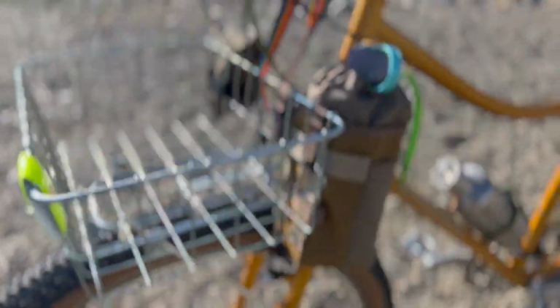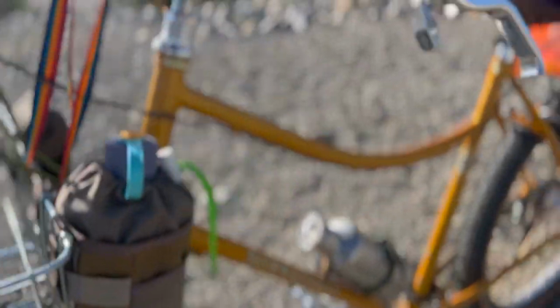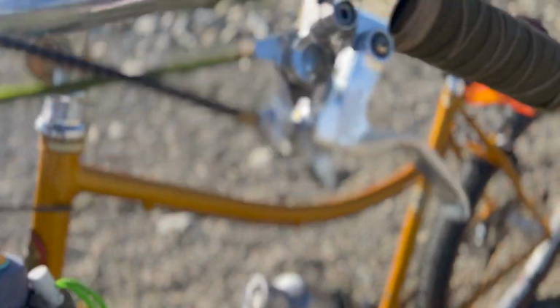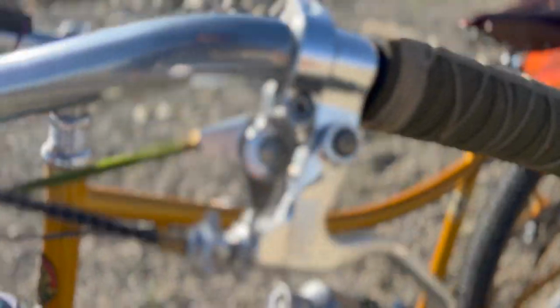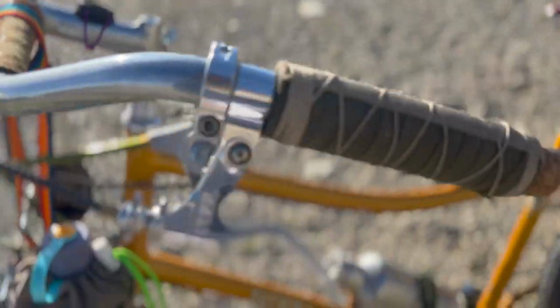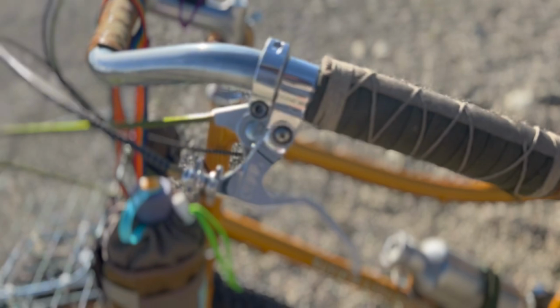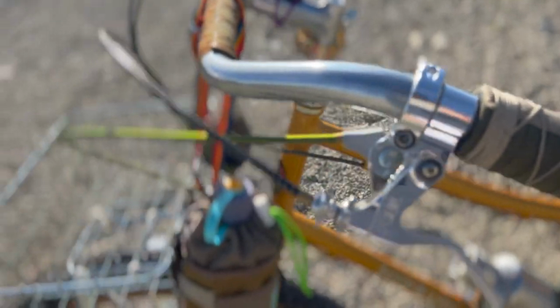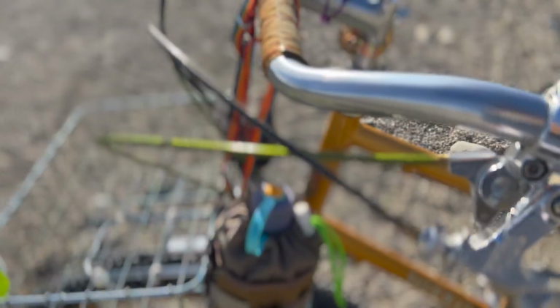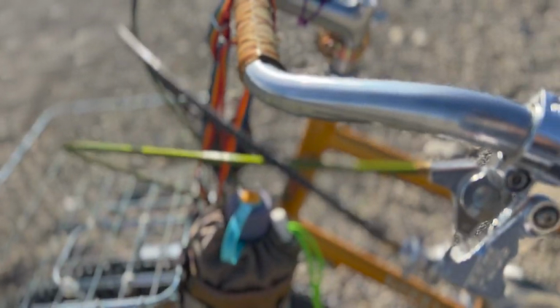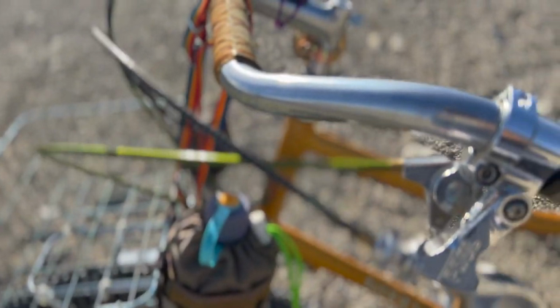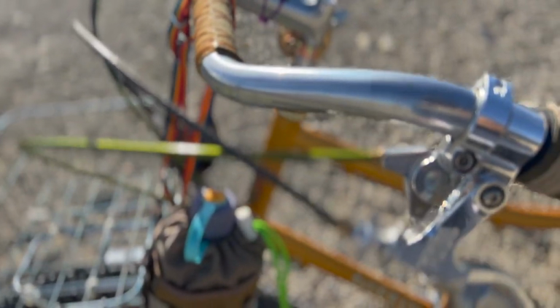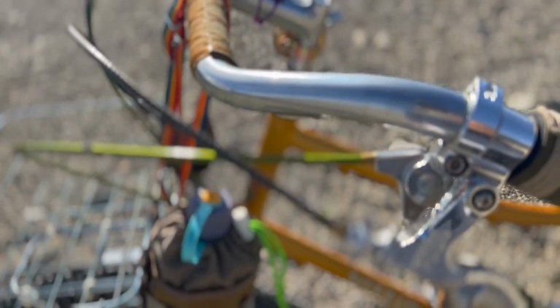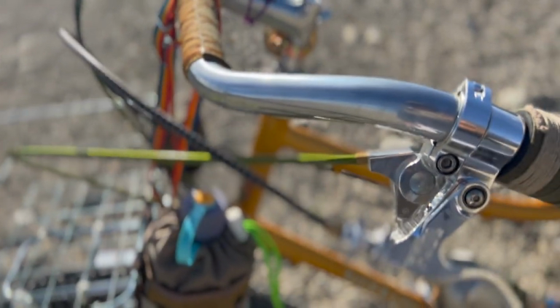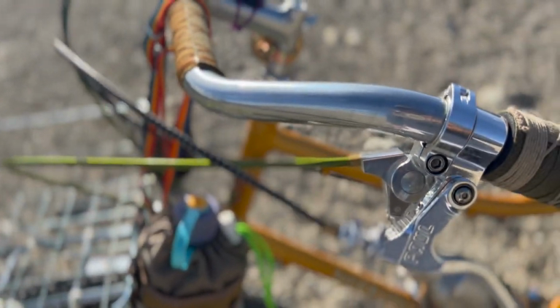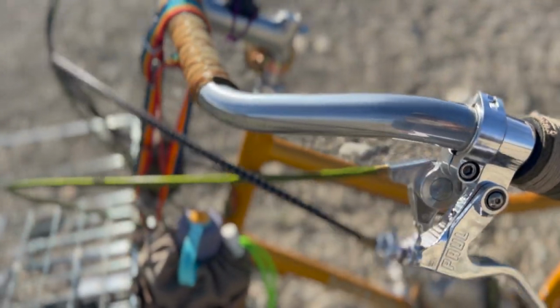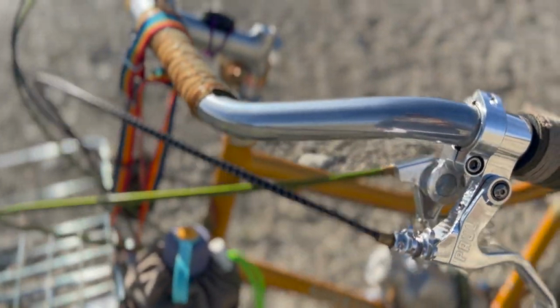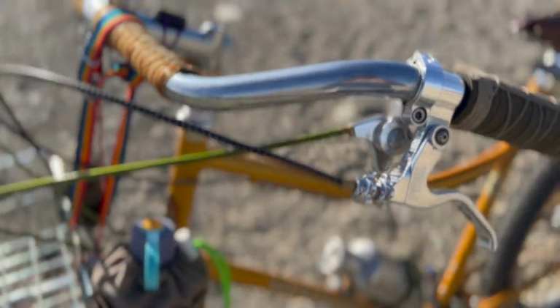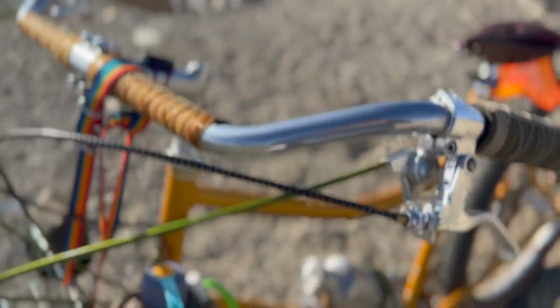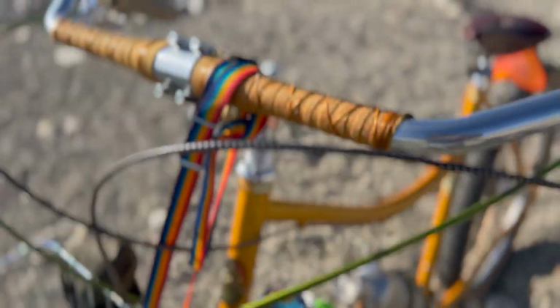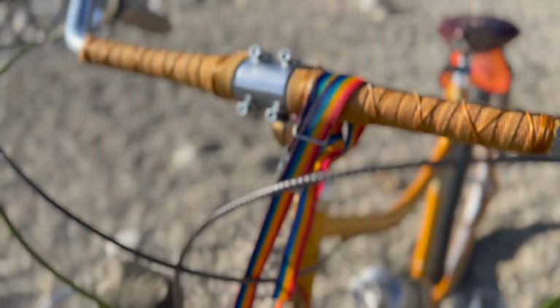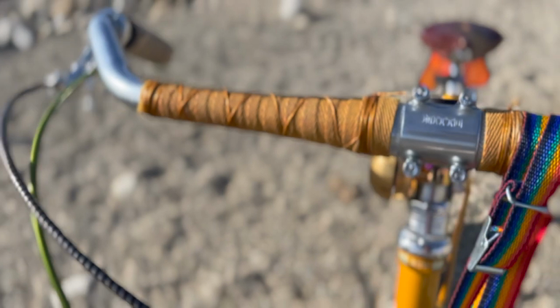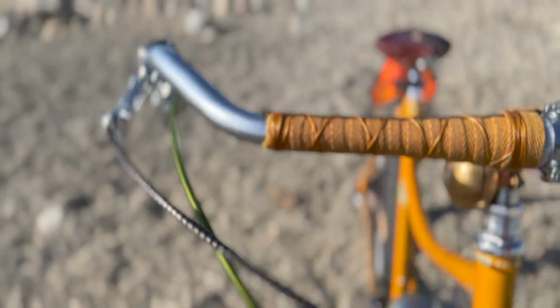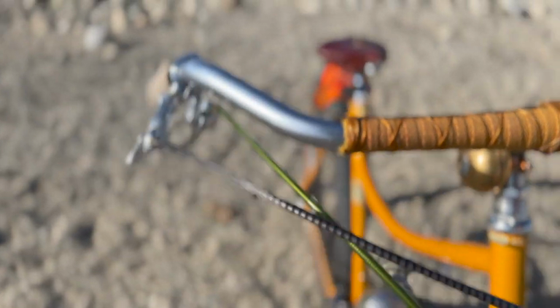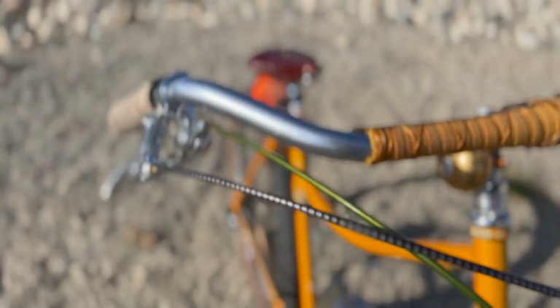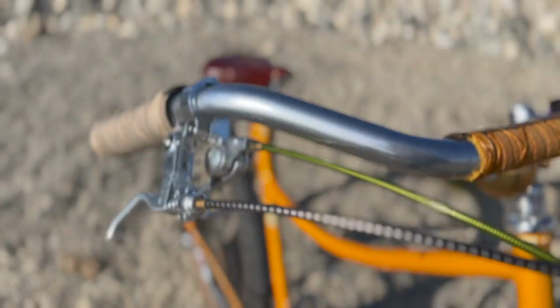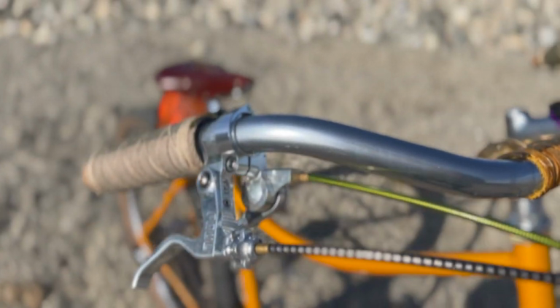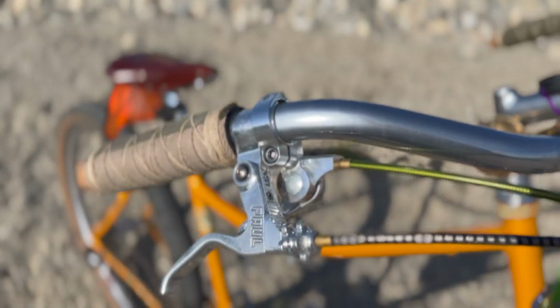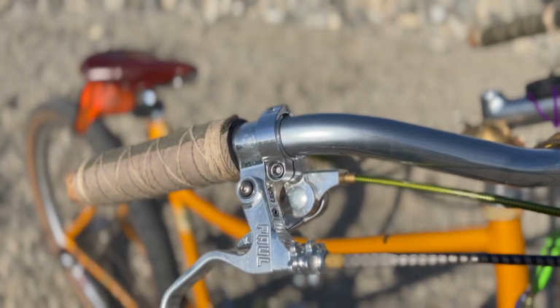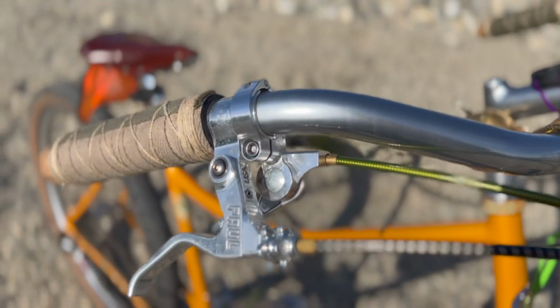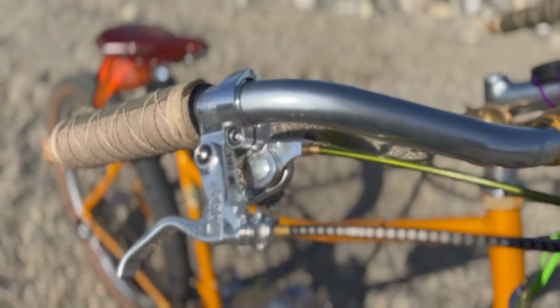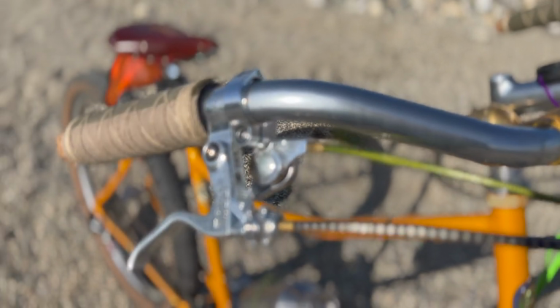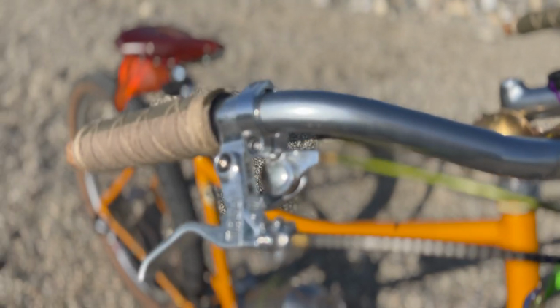Jared took the liberty to go with all of the cable housing from Simworks by Nissan and it looks sick. I love it with the brass tips.